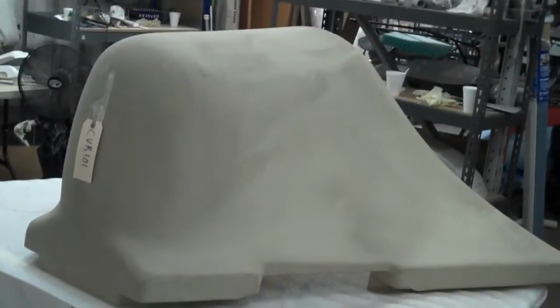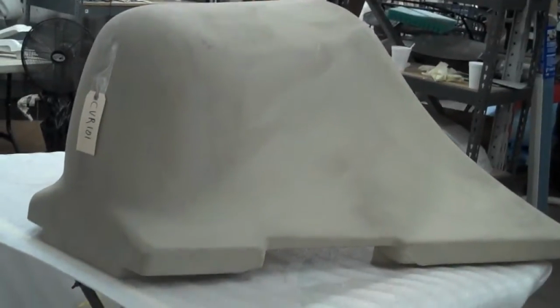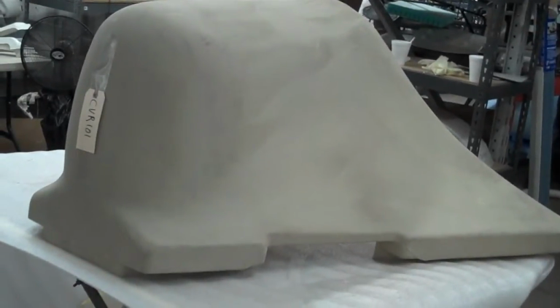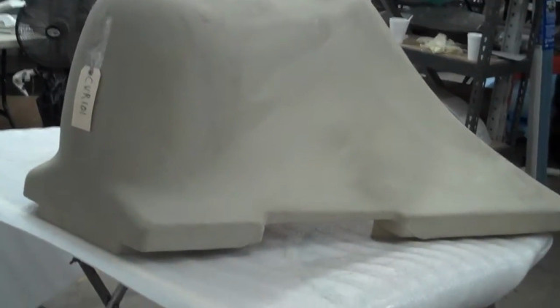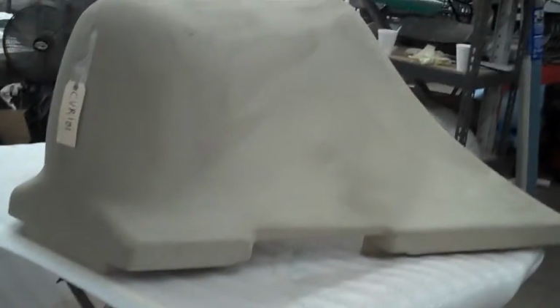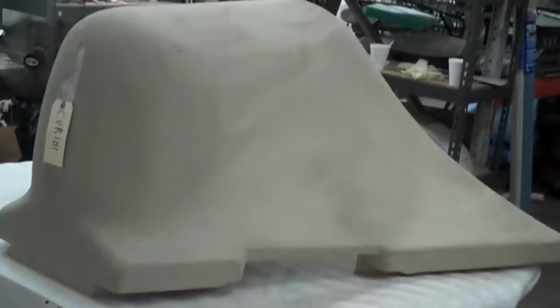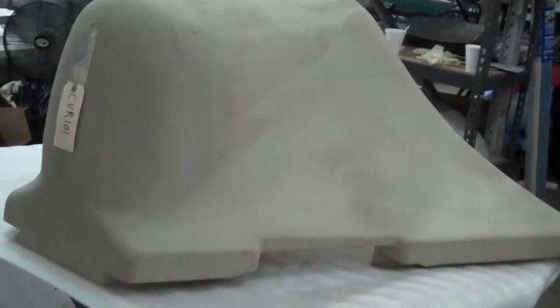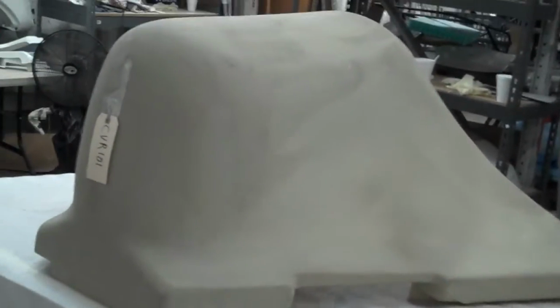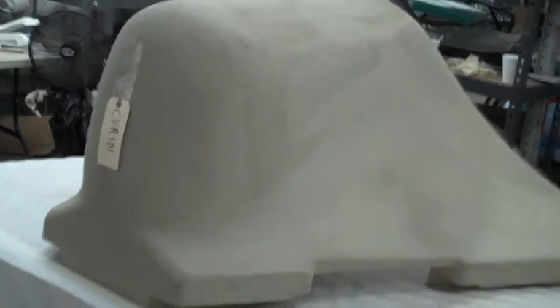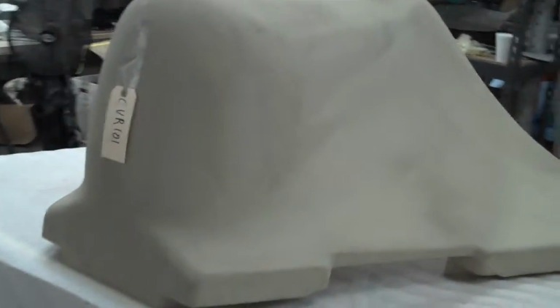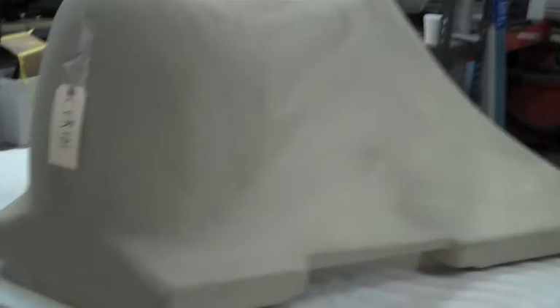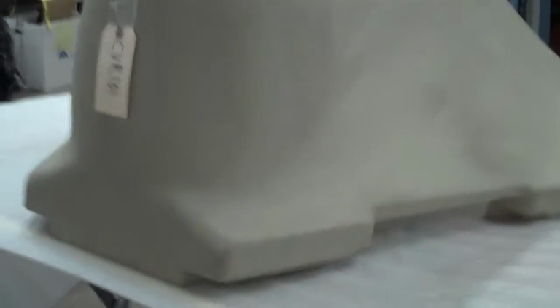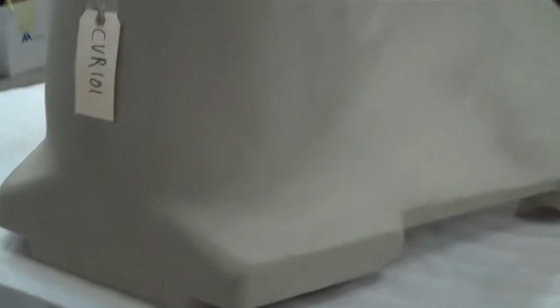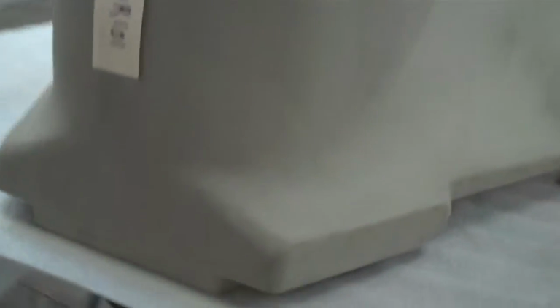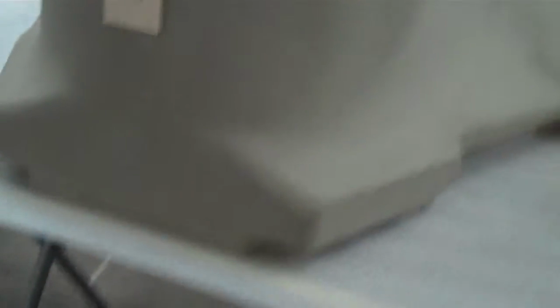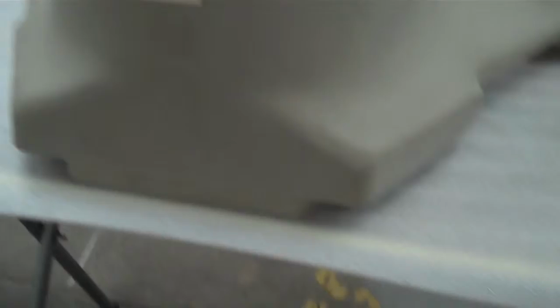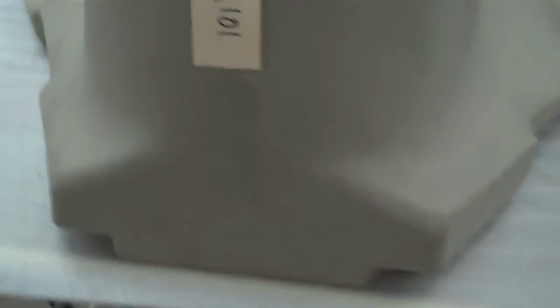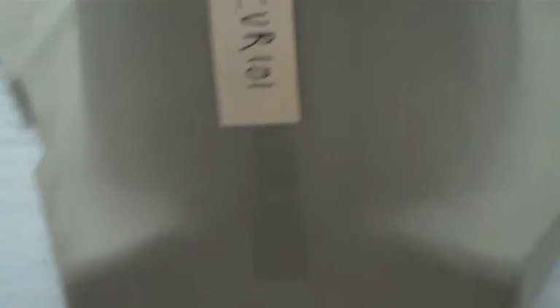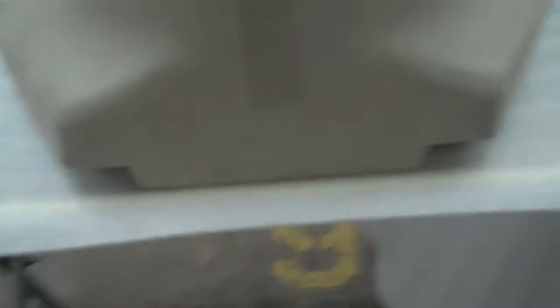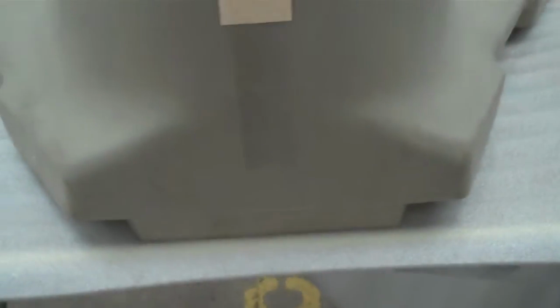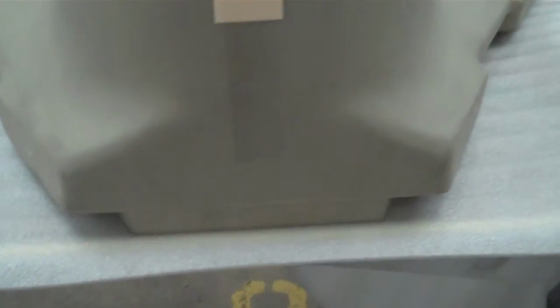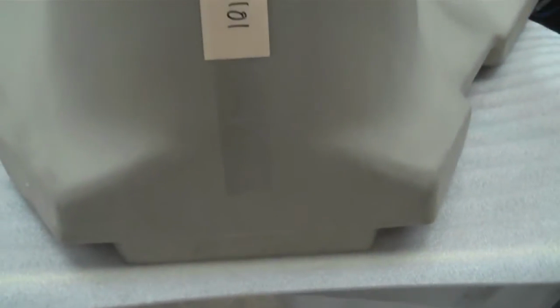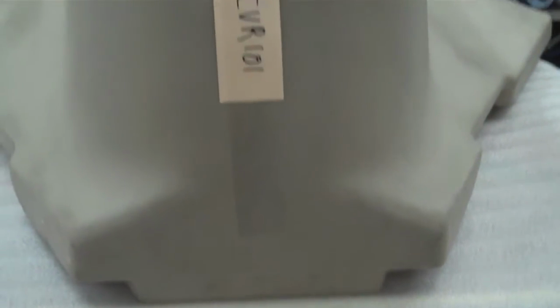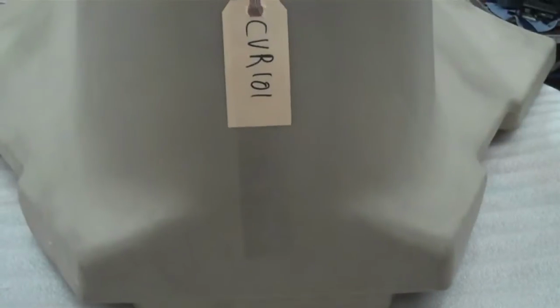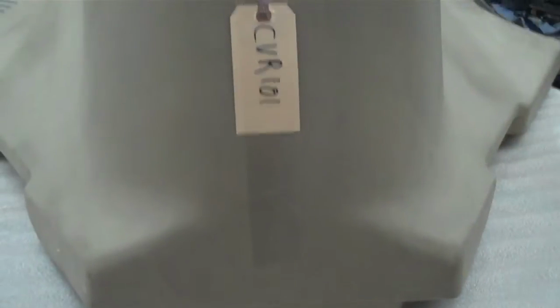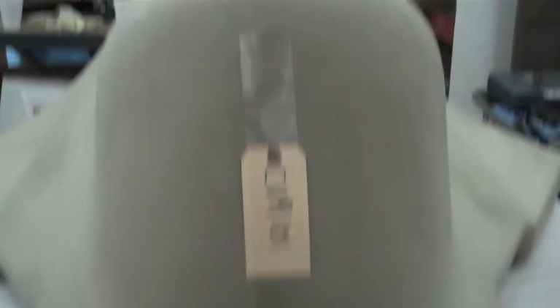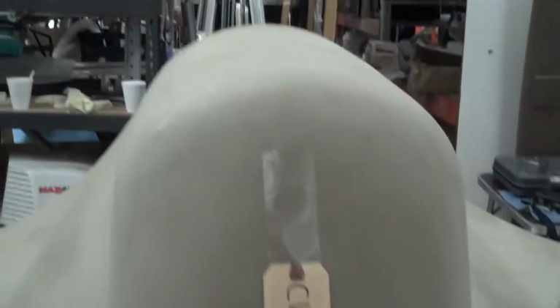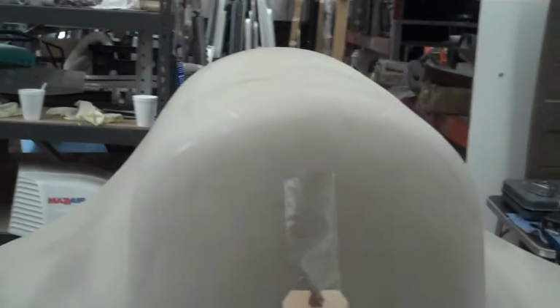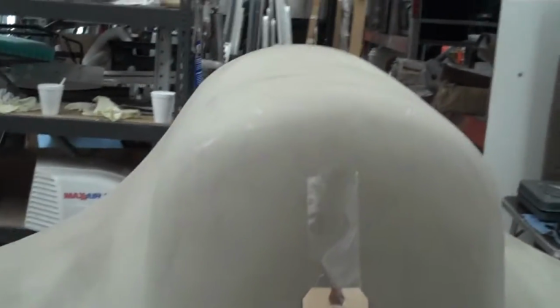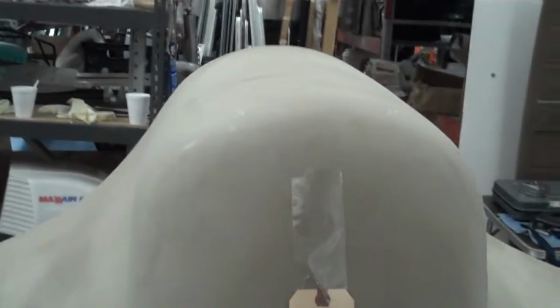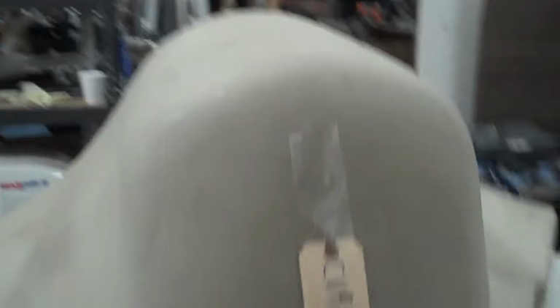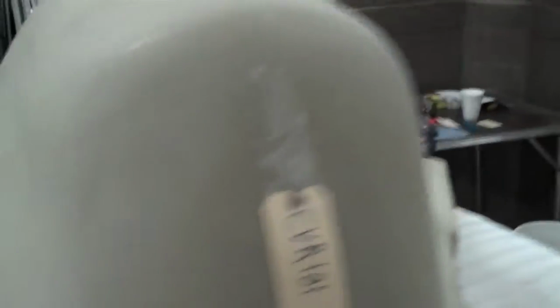Paramount RV. This is an LP tank cover for a travel trailer. It measures 15 inches across the front at the bottom, and 20 inches tall.